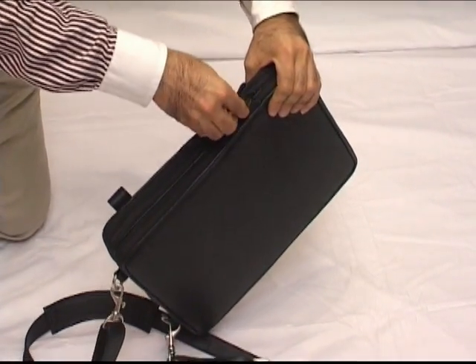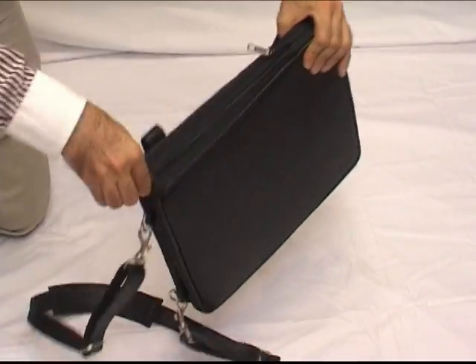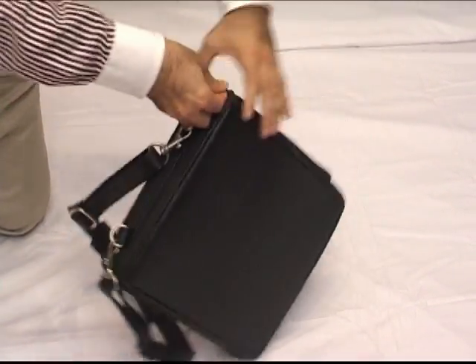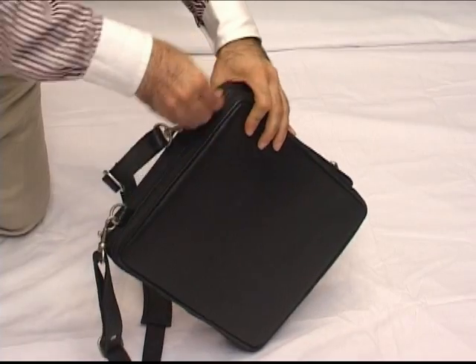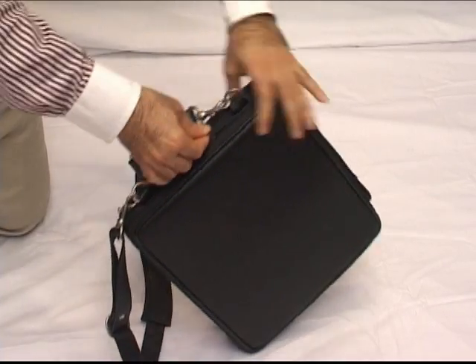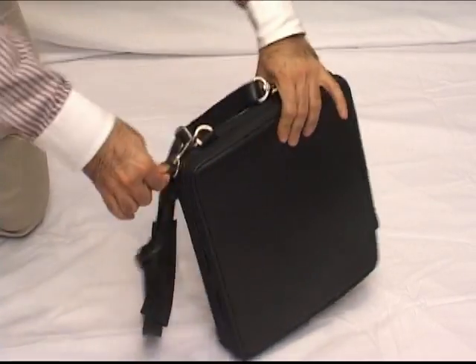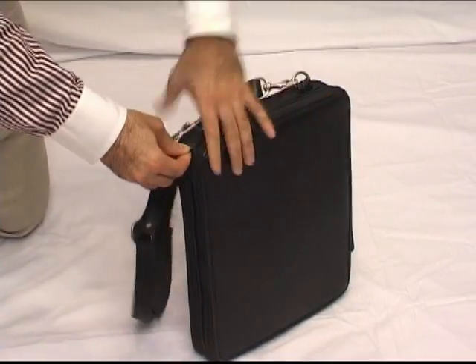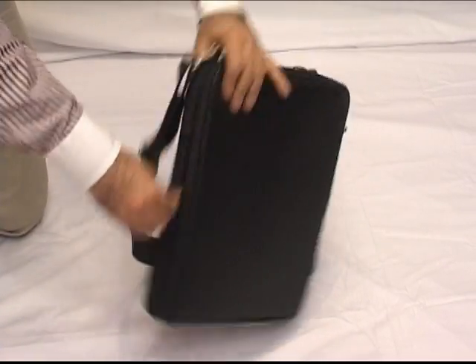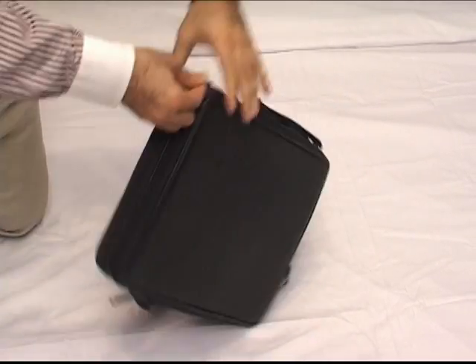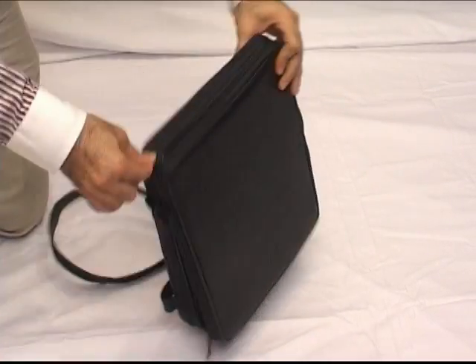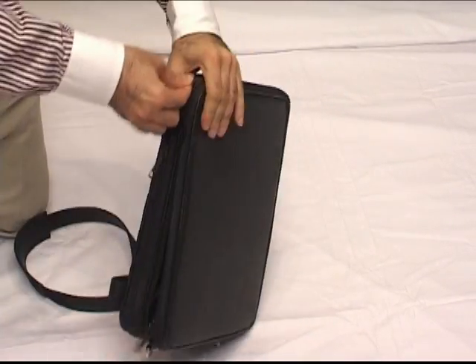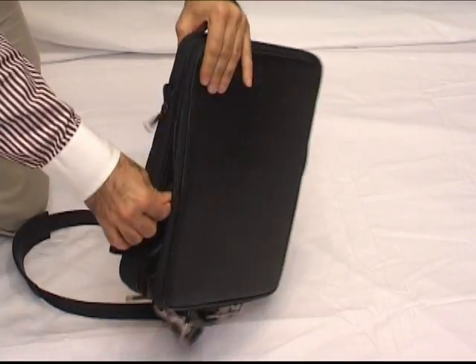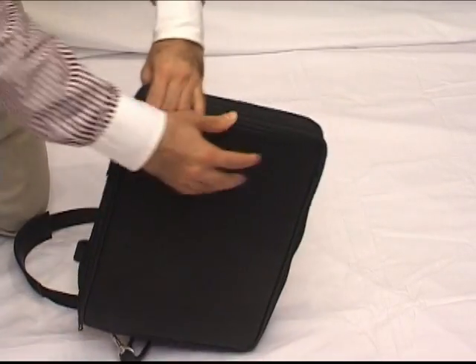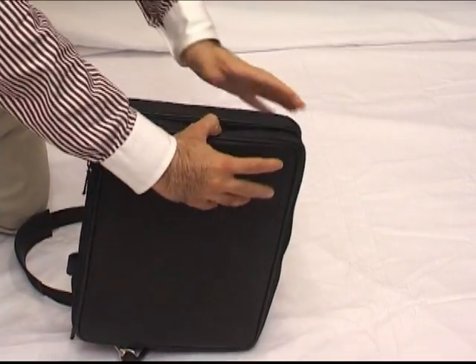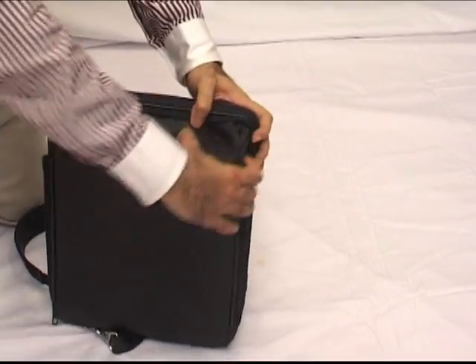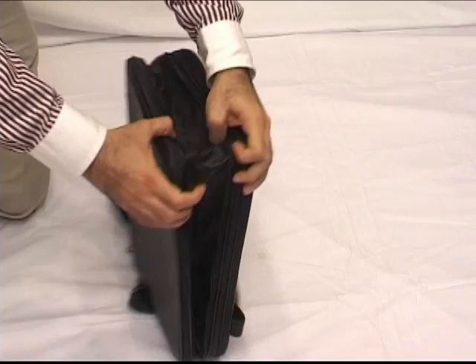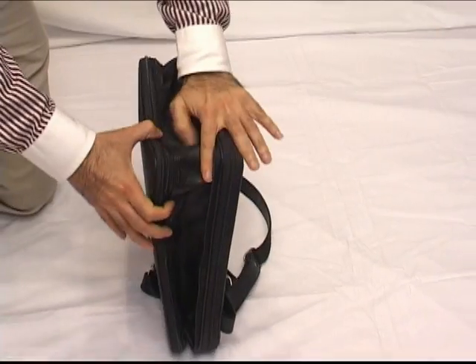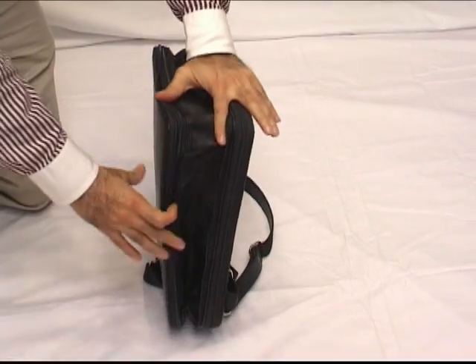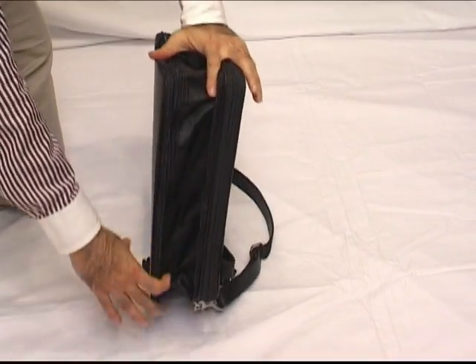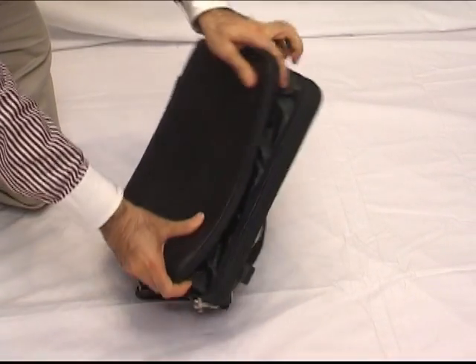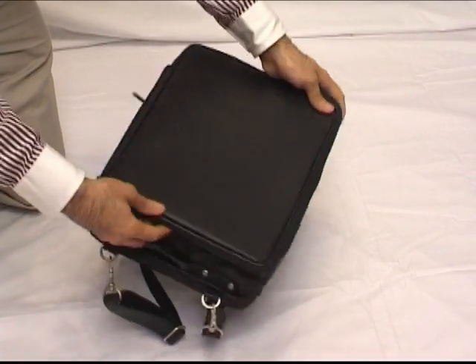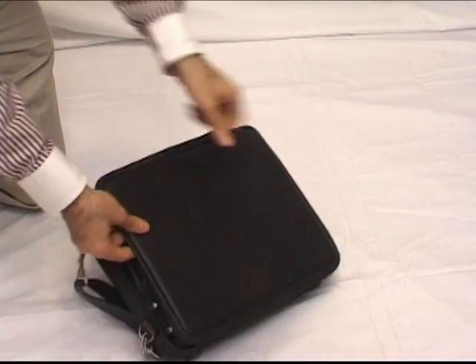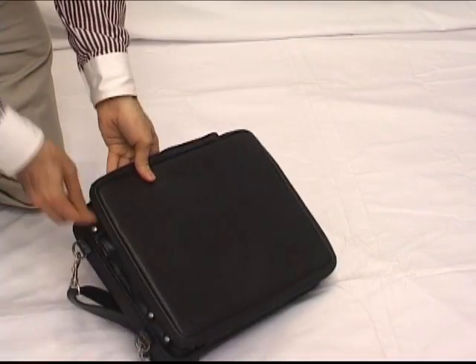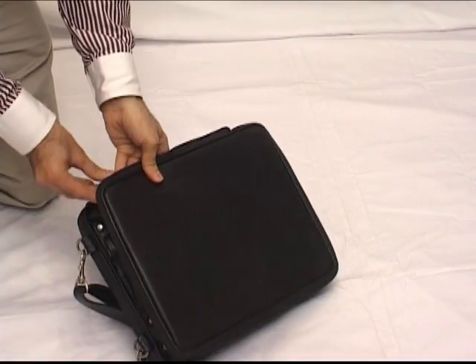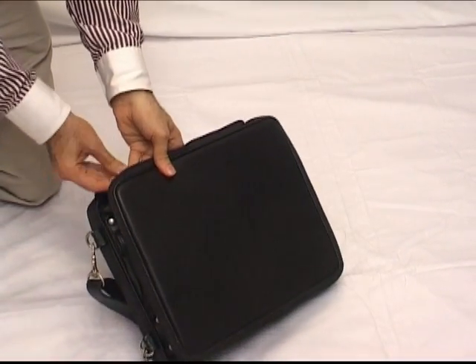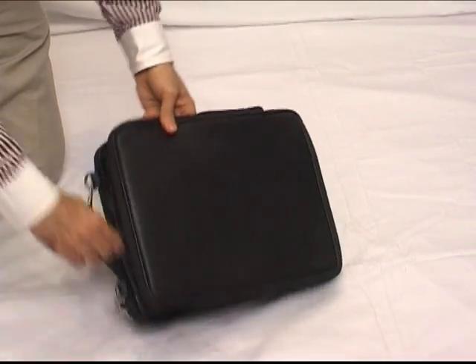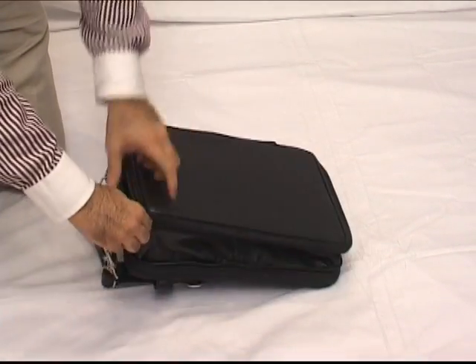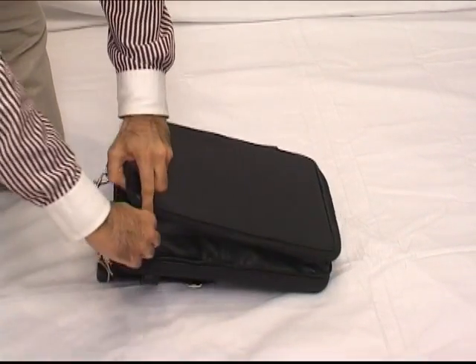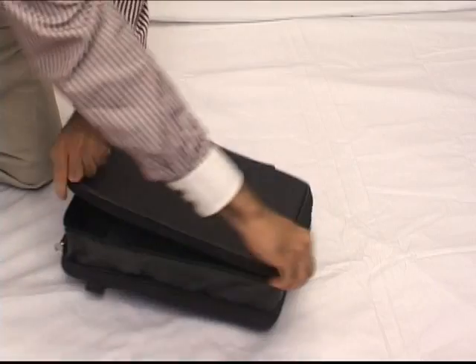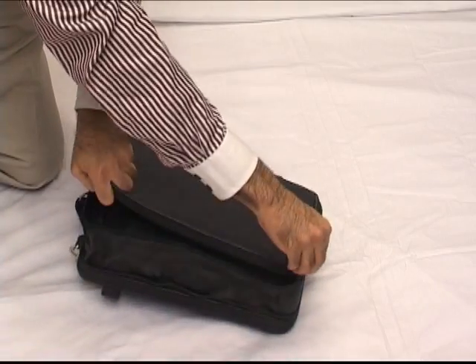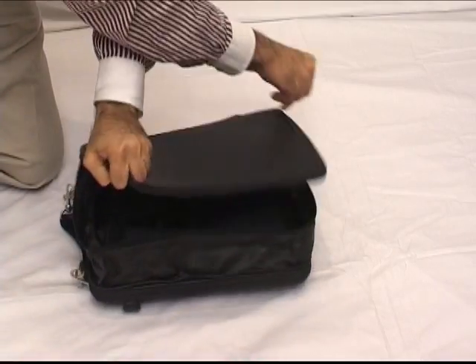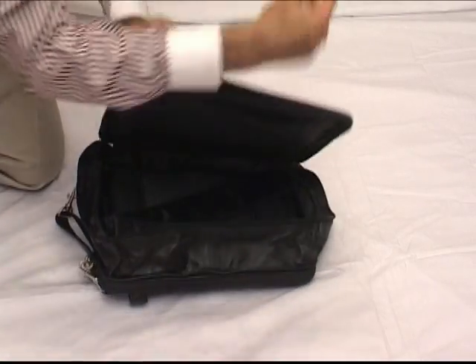This bag opens like this — keep undoing this zipper, keep going, and it expands and stretches like this. To open the top flap, we get this zipper here and the top flap opens like this.